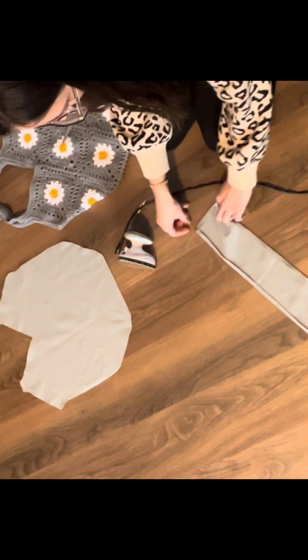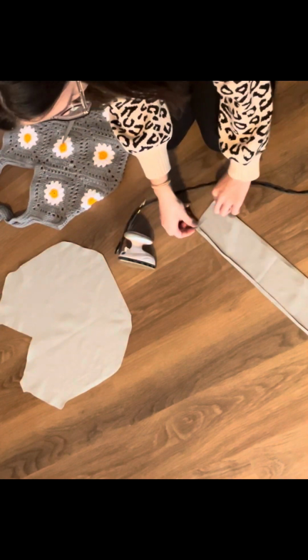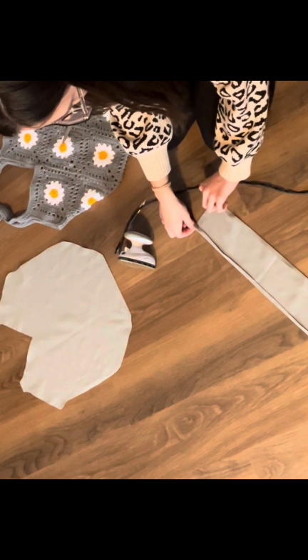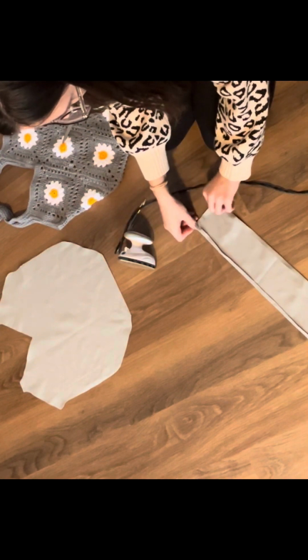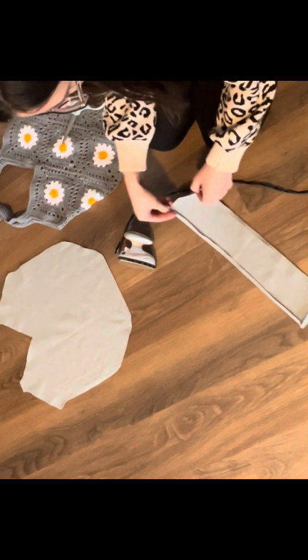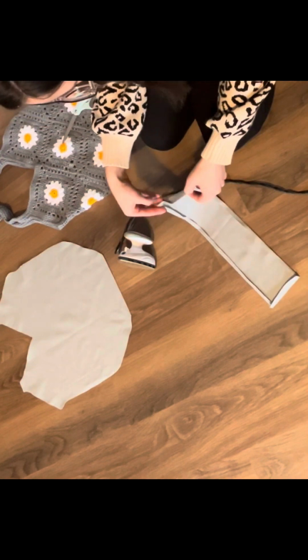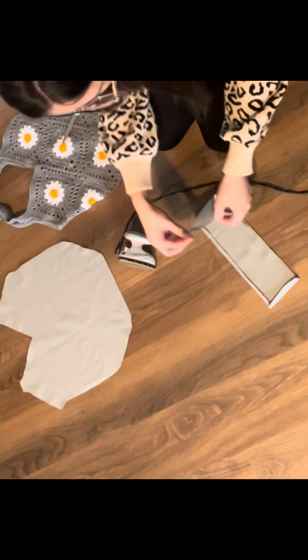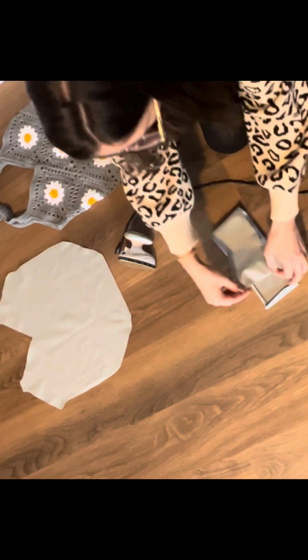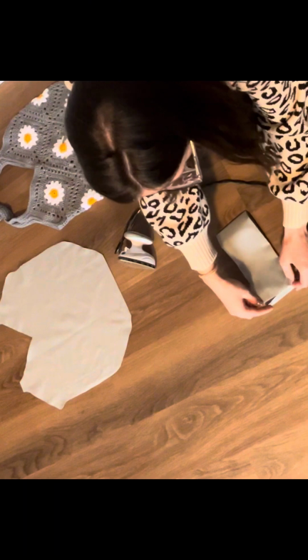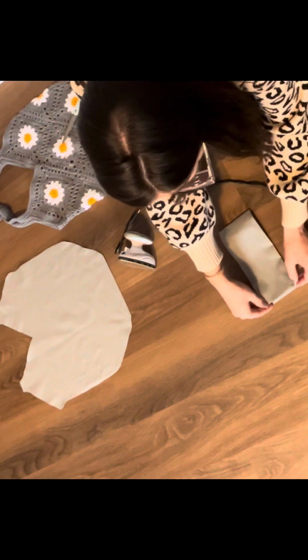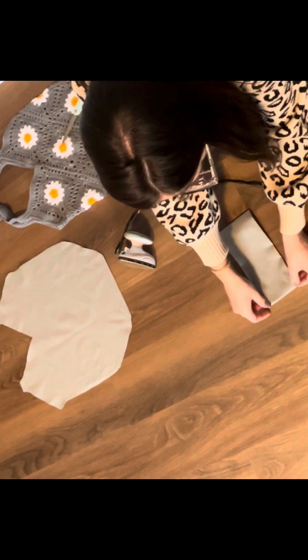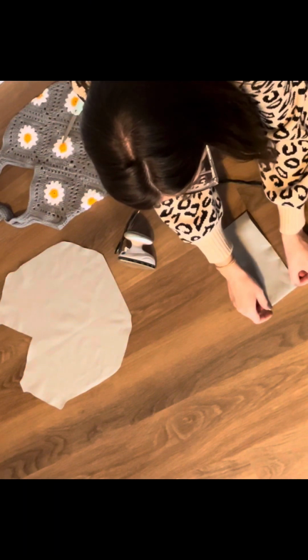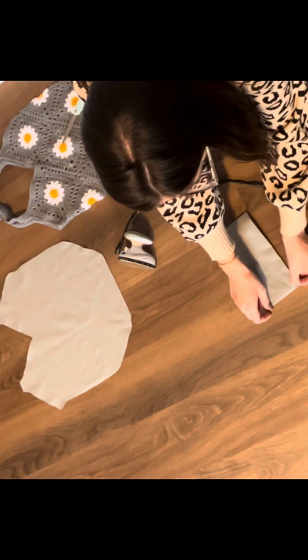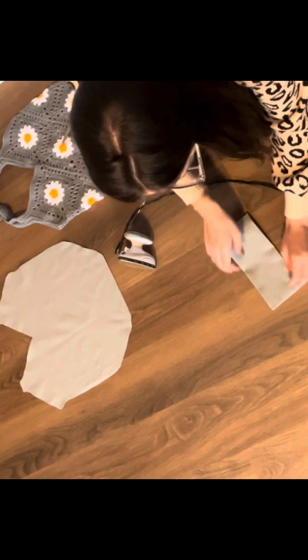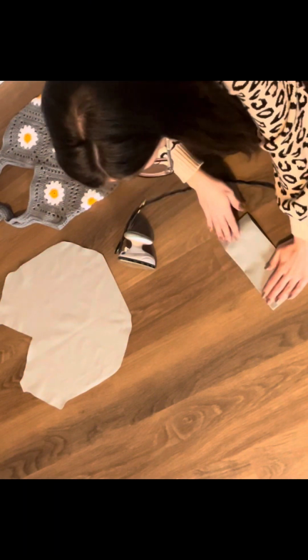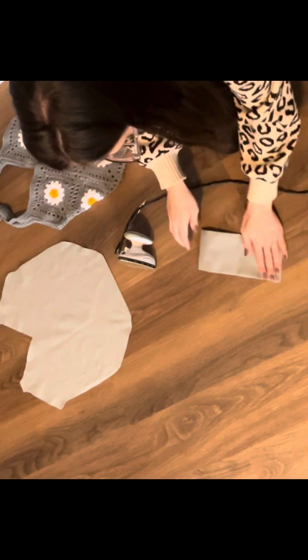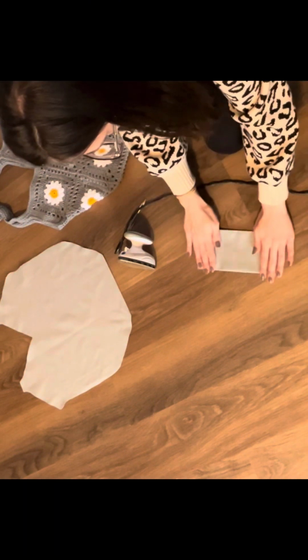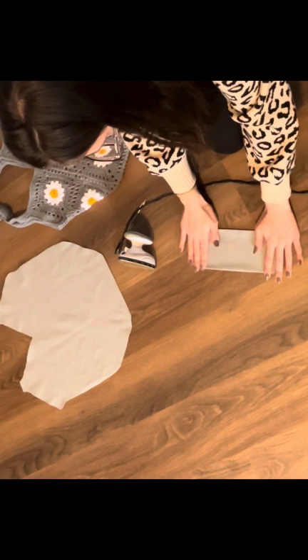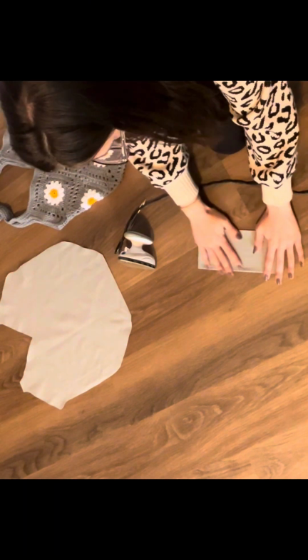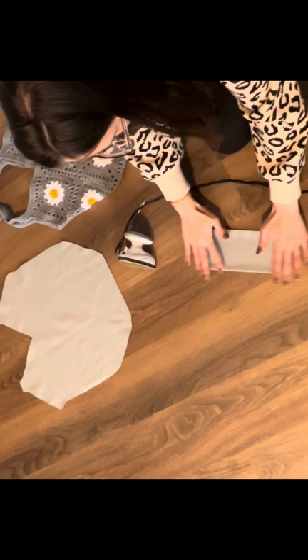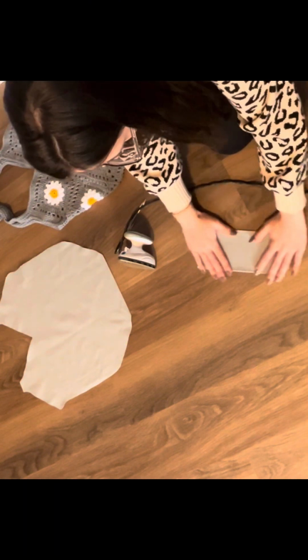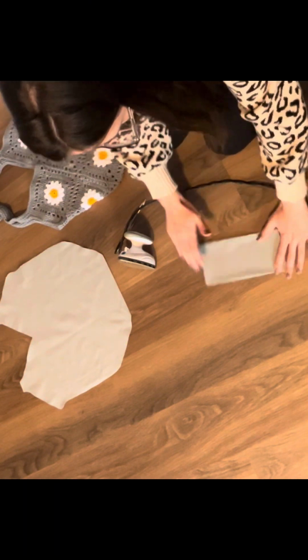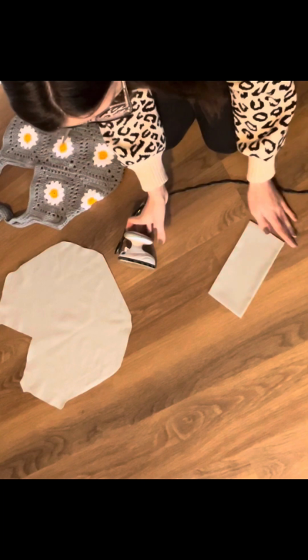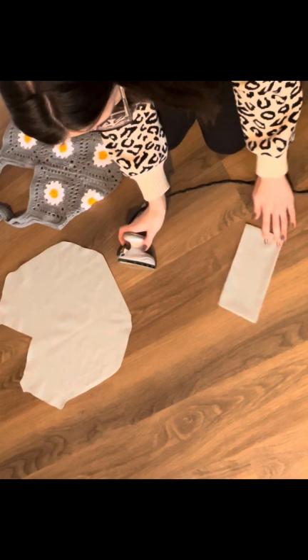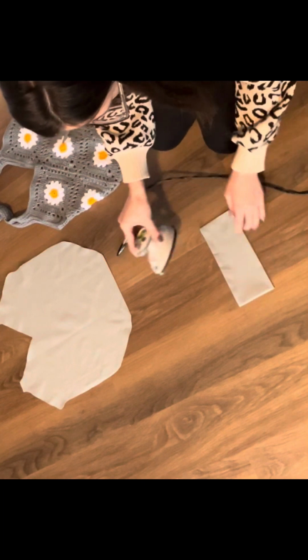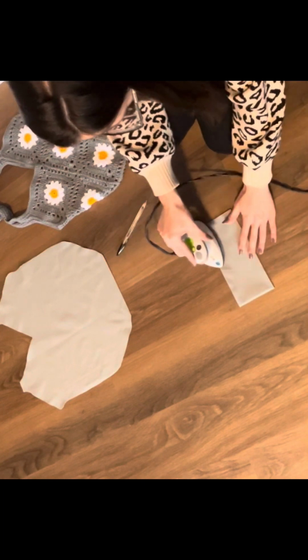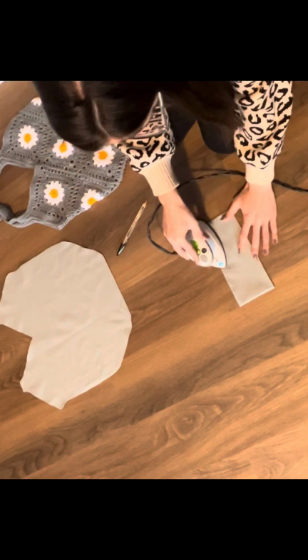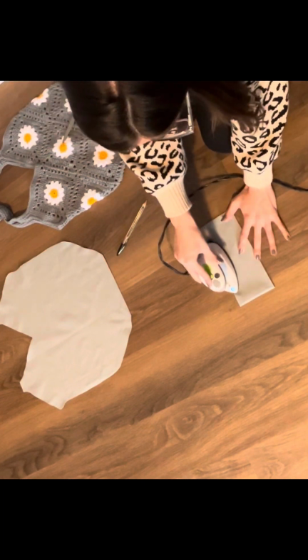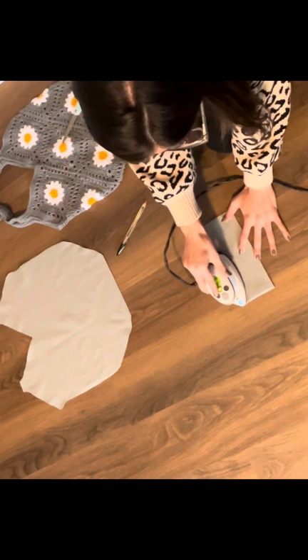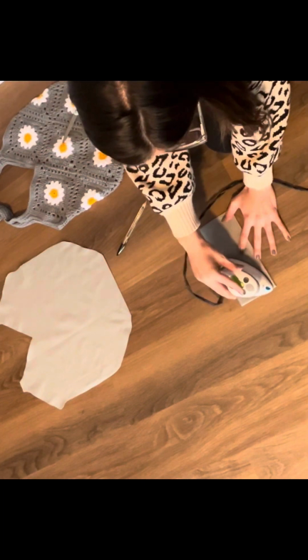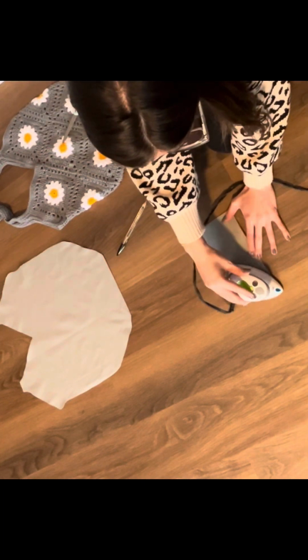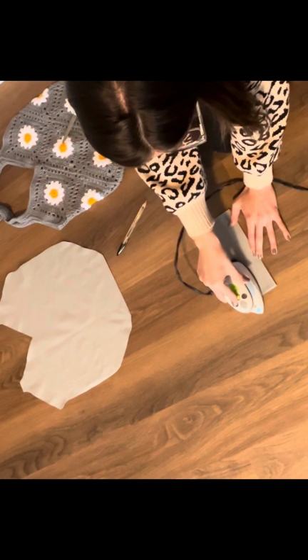Once your edges are folded and ironed, fold that piece back over and then iron over everything from the top and the back.